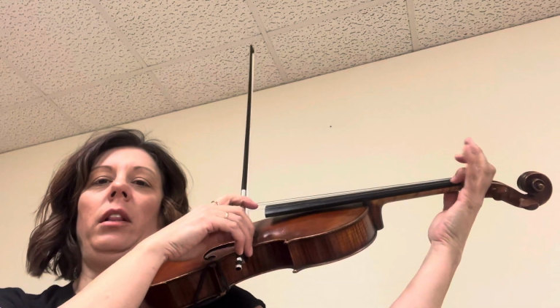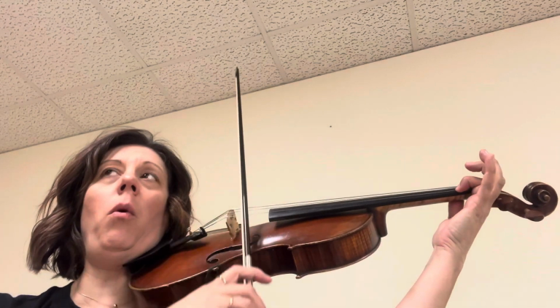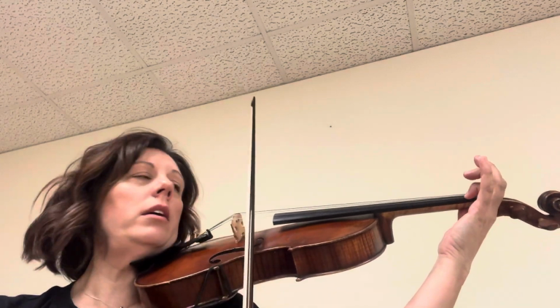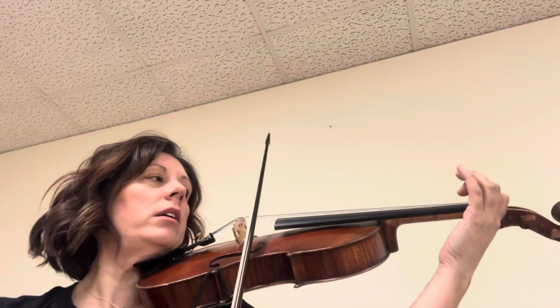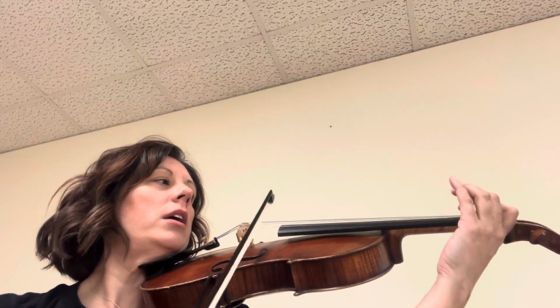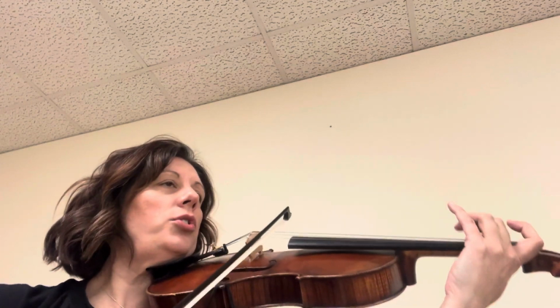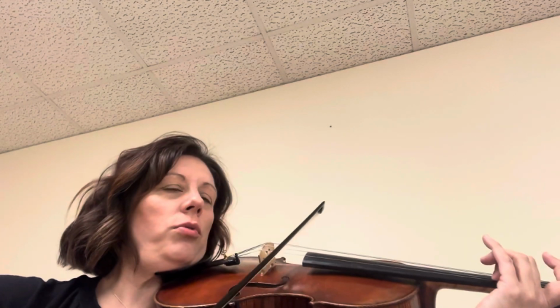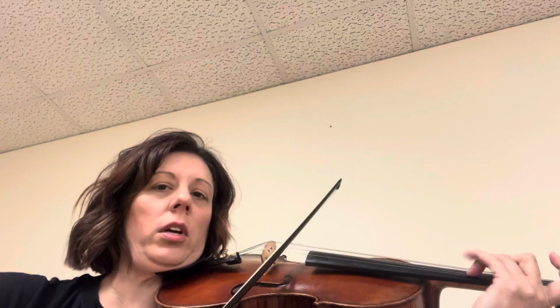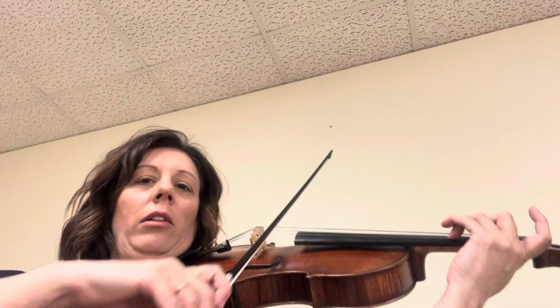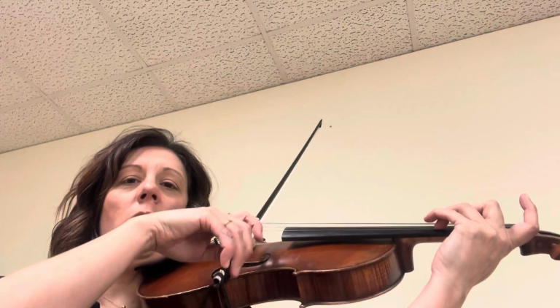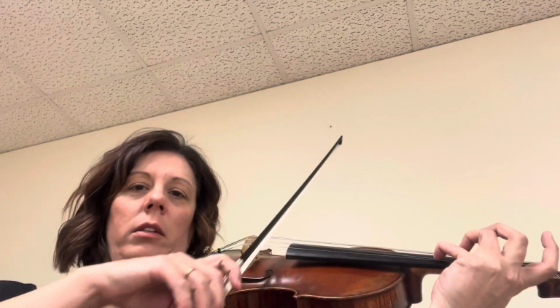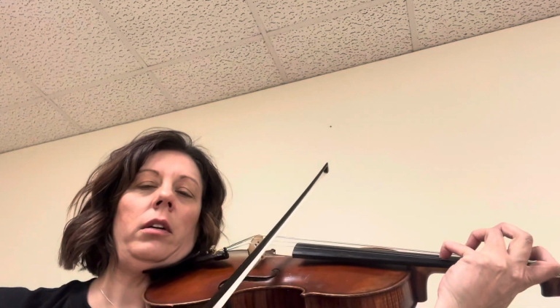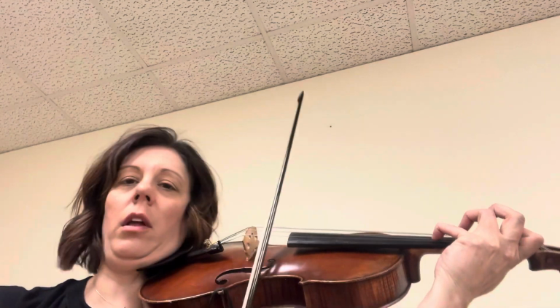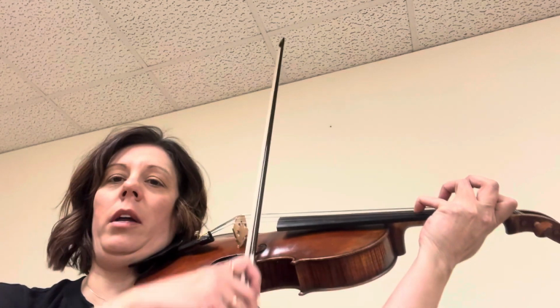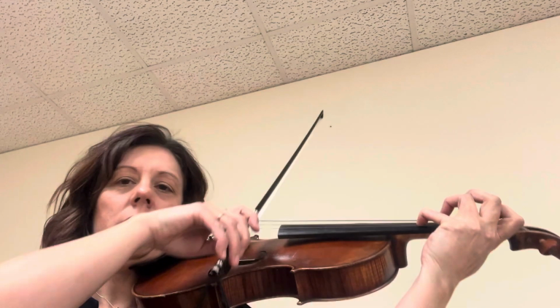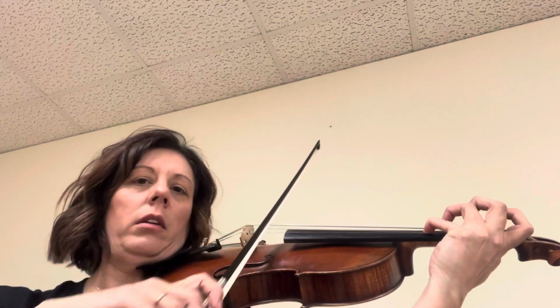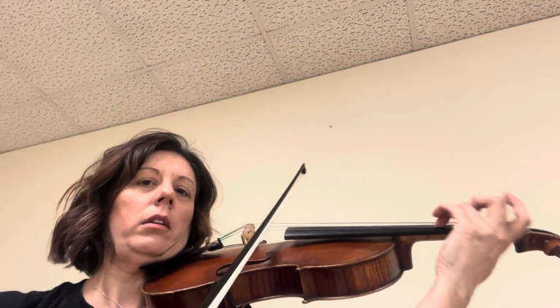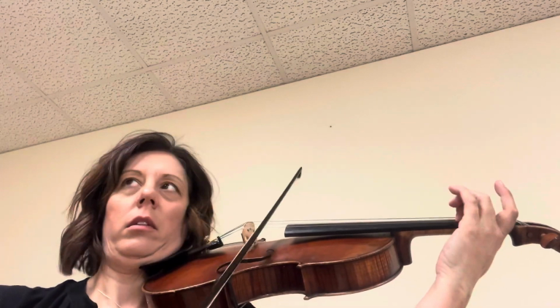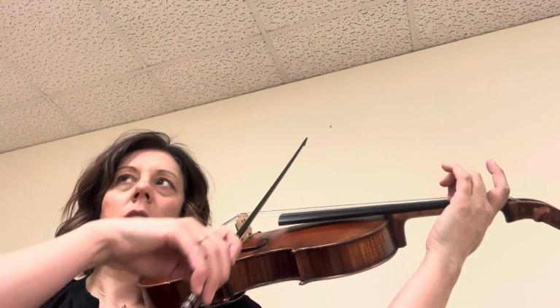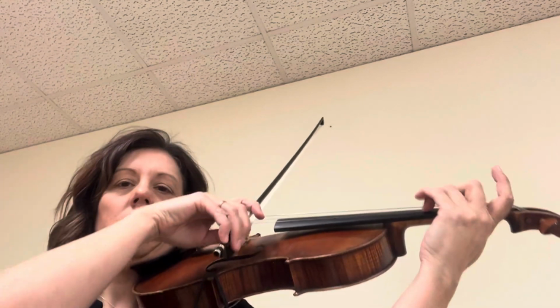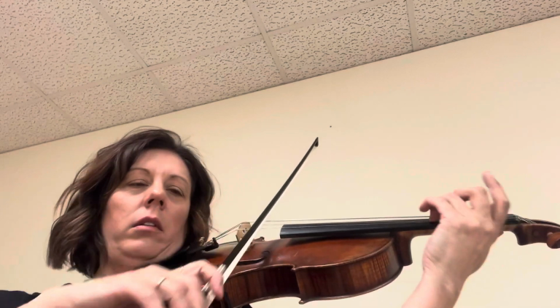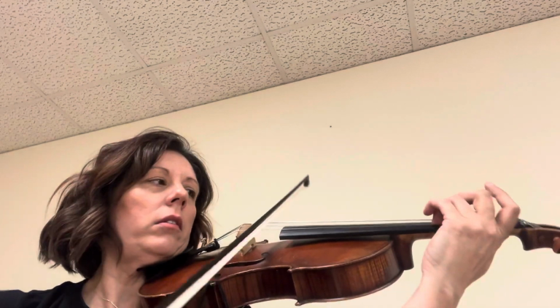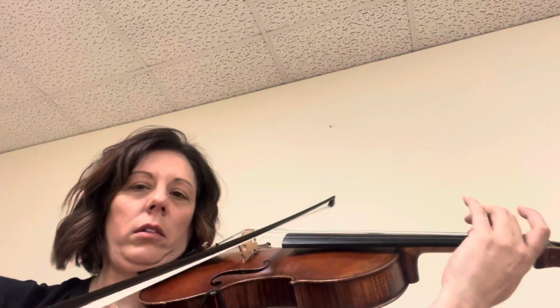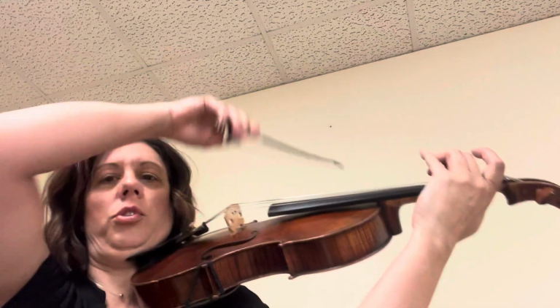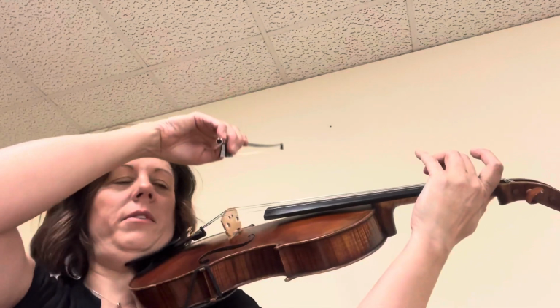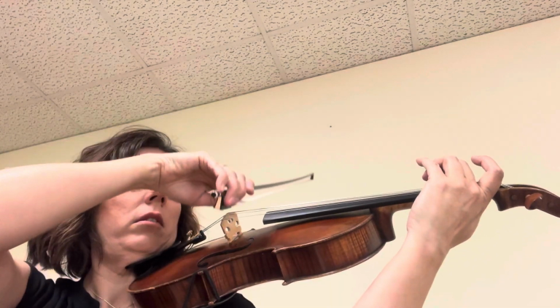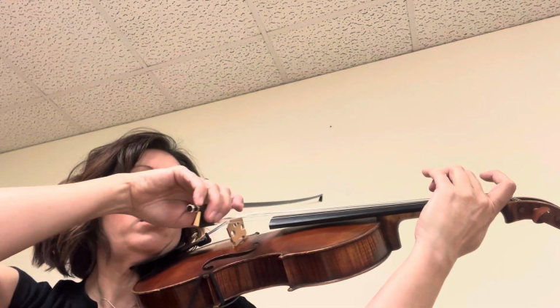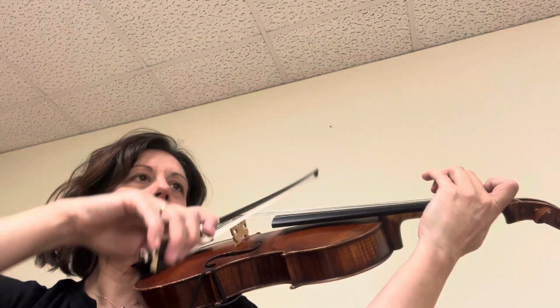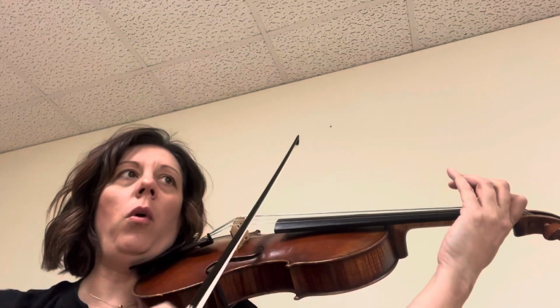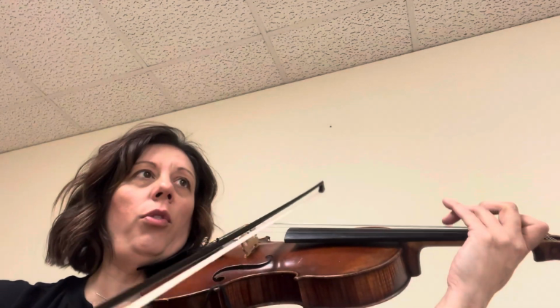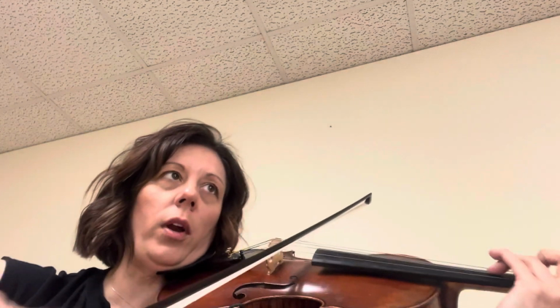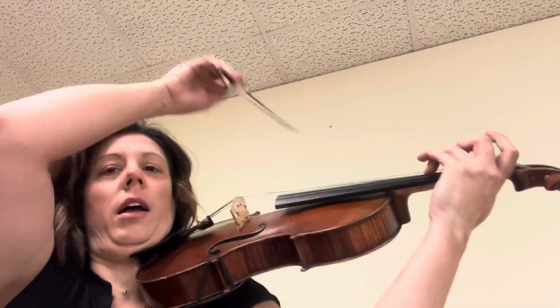Low one, two, slur. Now low four. Low one, low two, lift. Low one, three, lift.